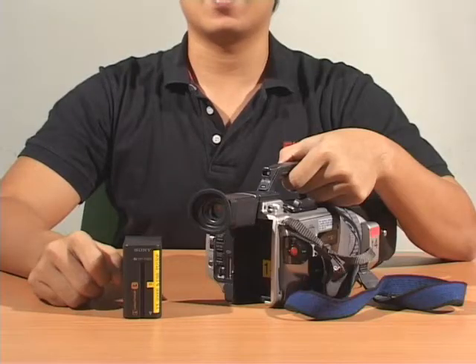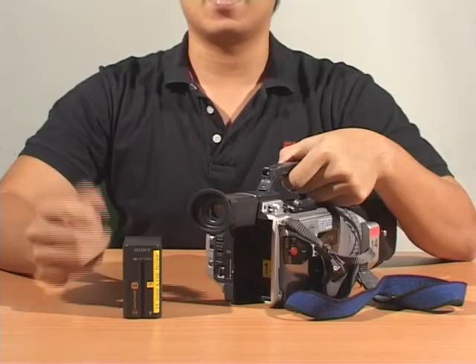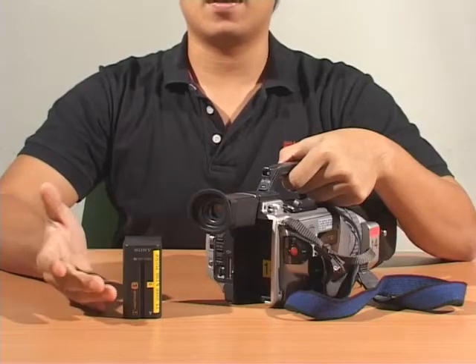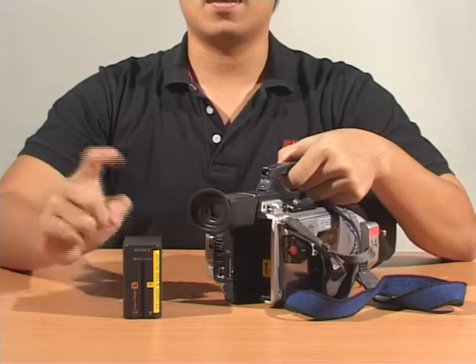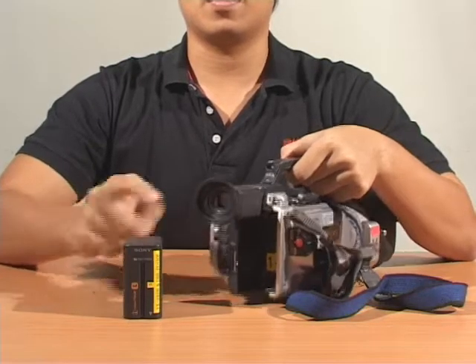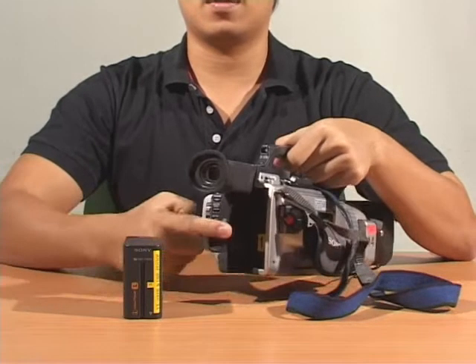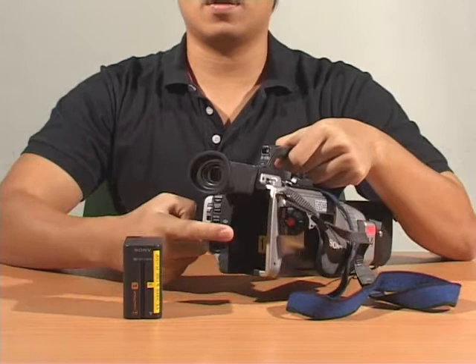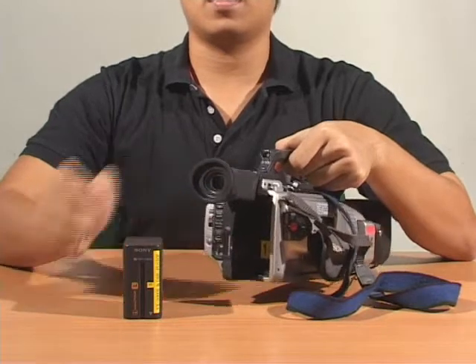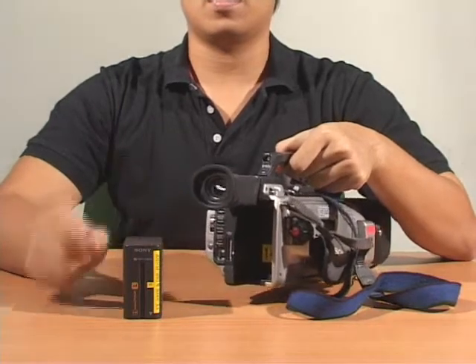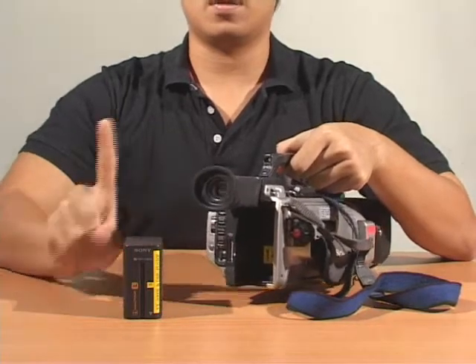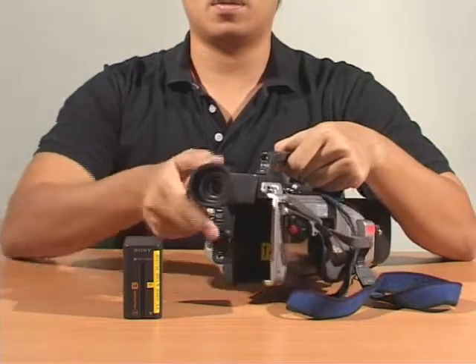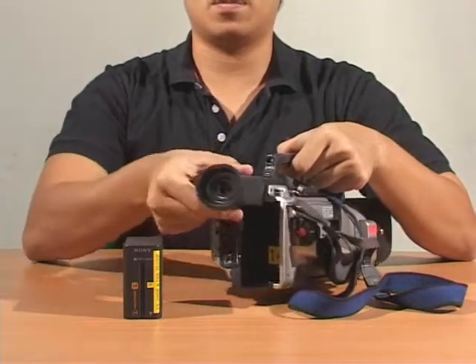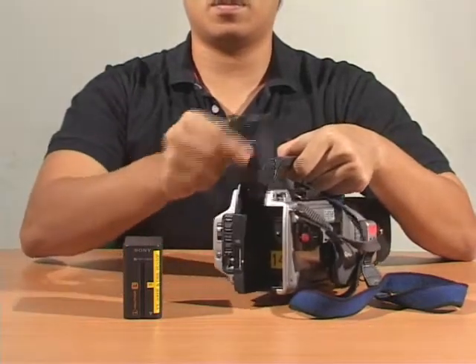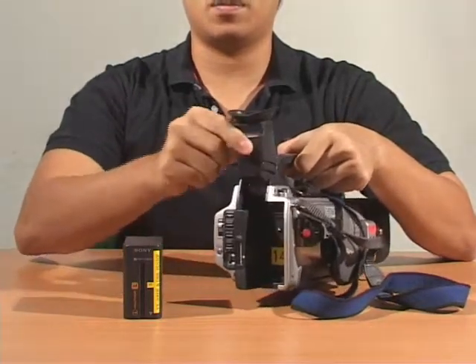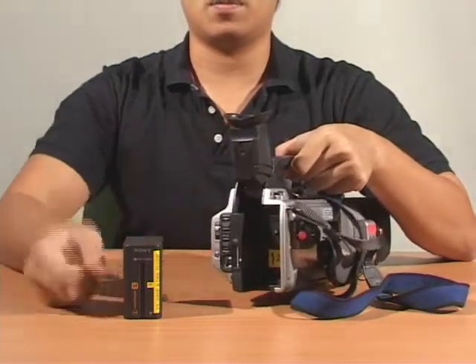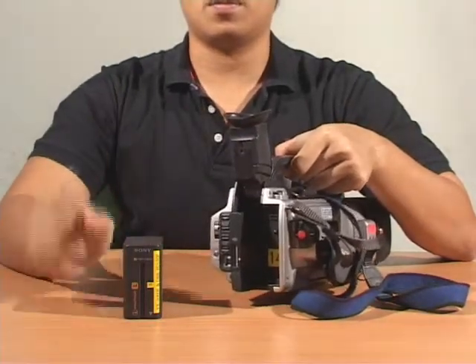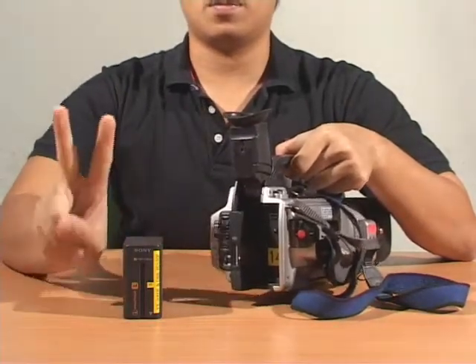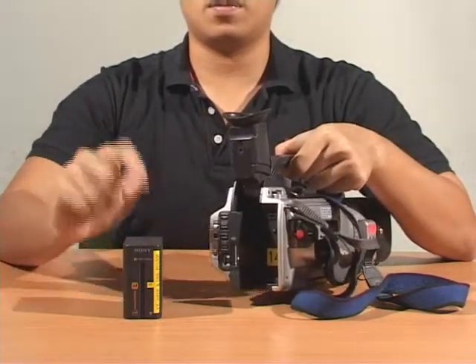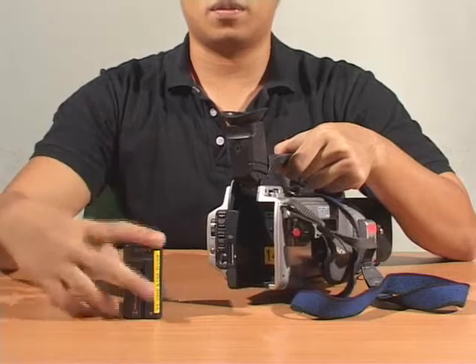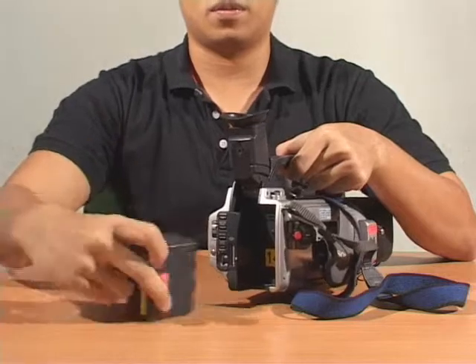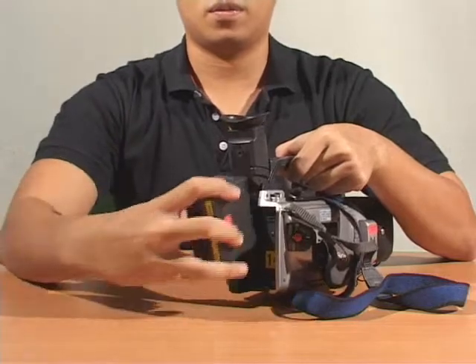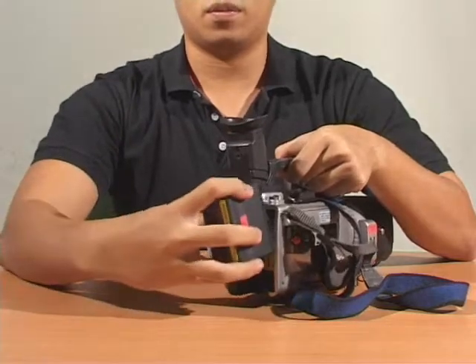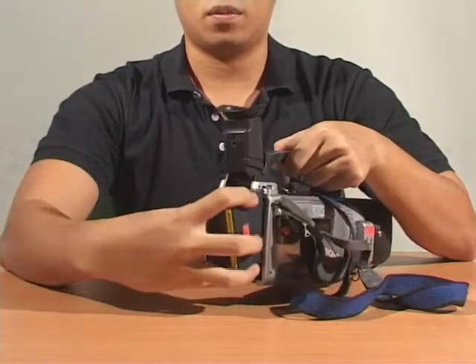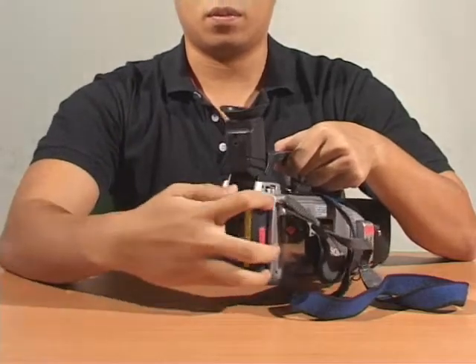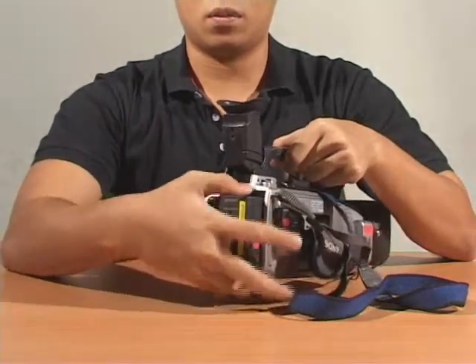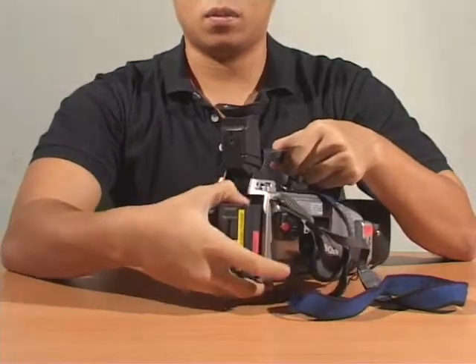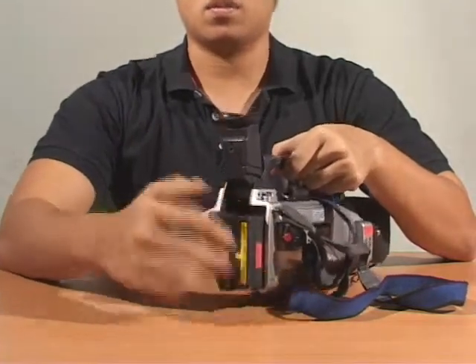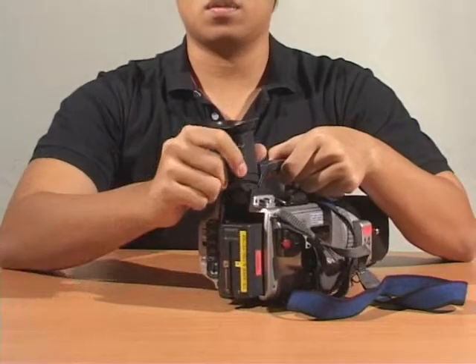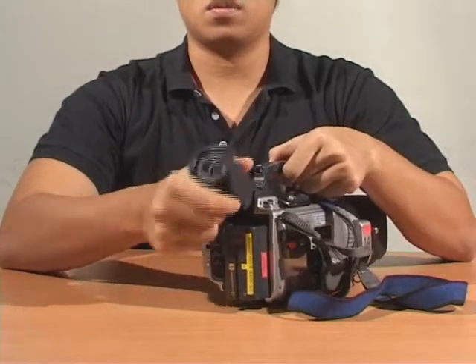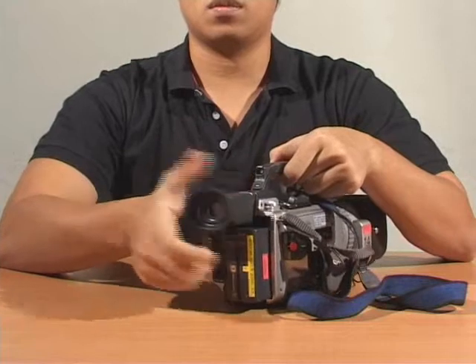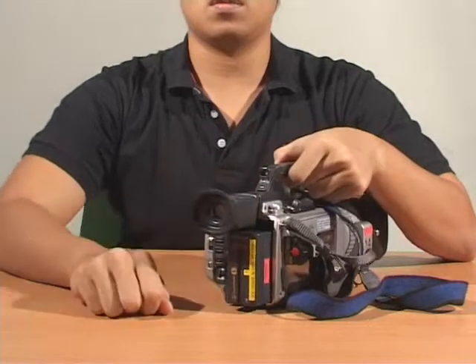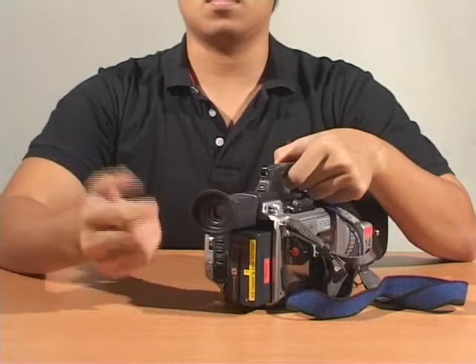Preparing the power supply. Step 1: Lift the viewfinder. Step 2: Take the battery, slide it in and push down till you hear a click. Then put down the viewfinder.